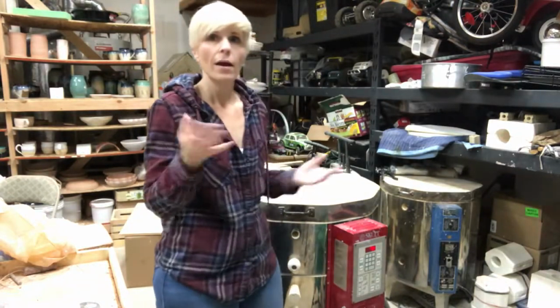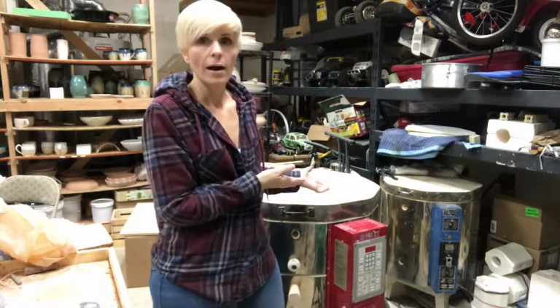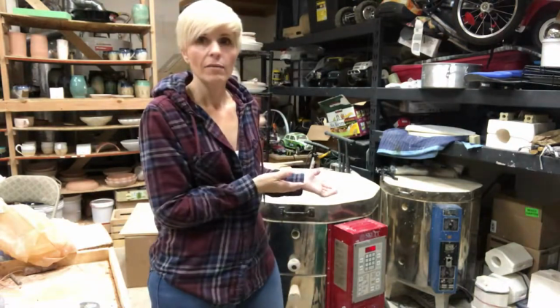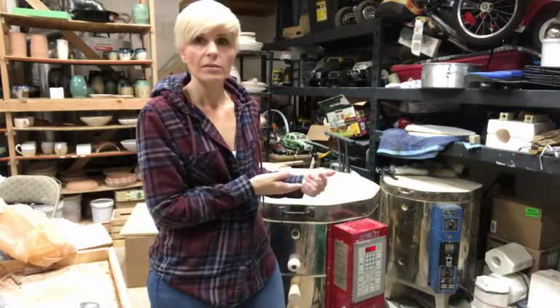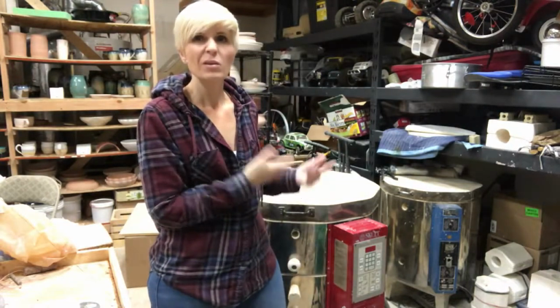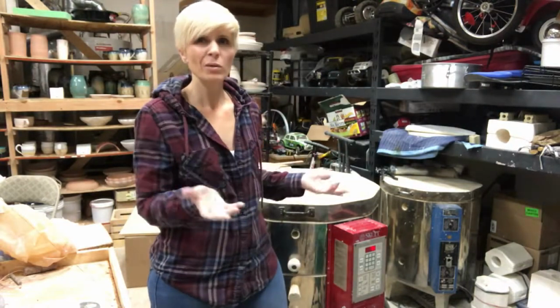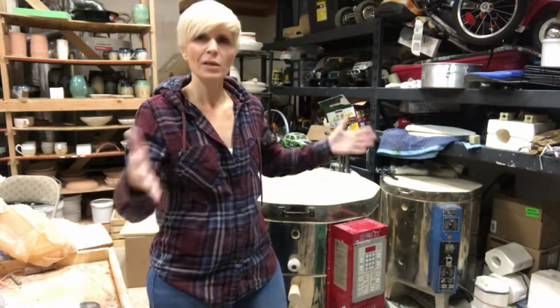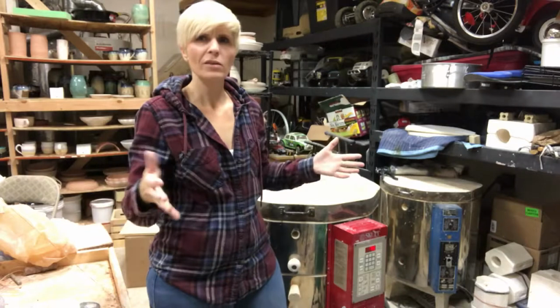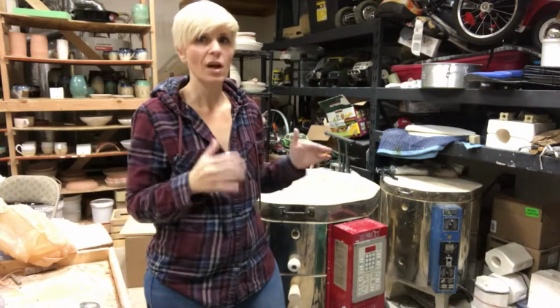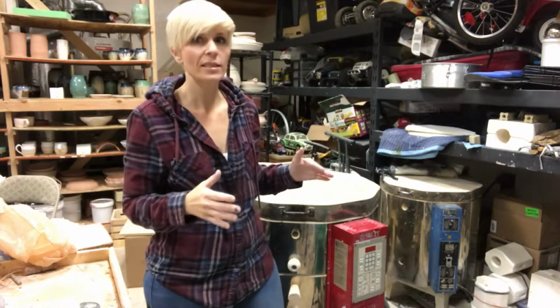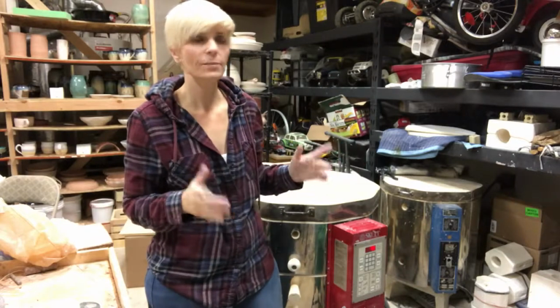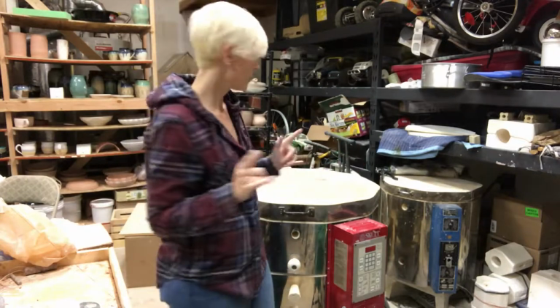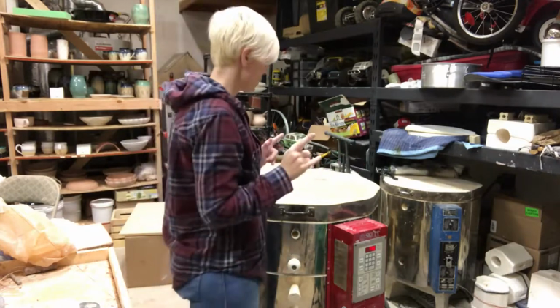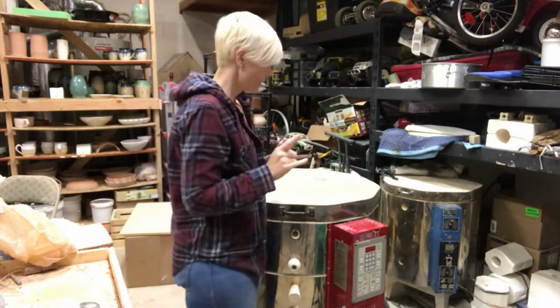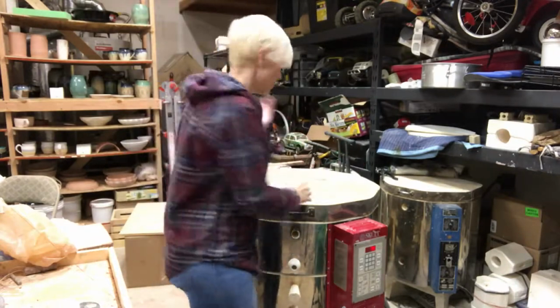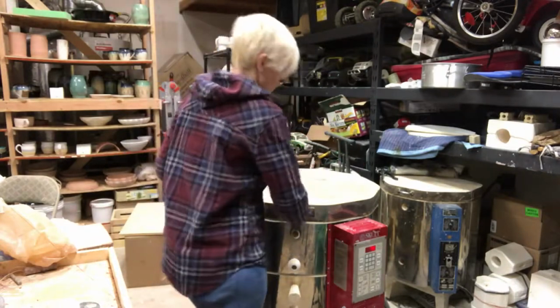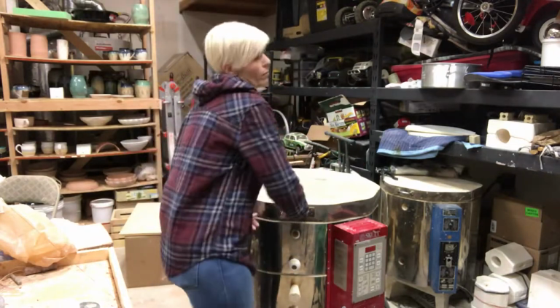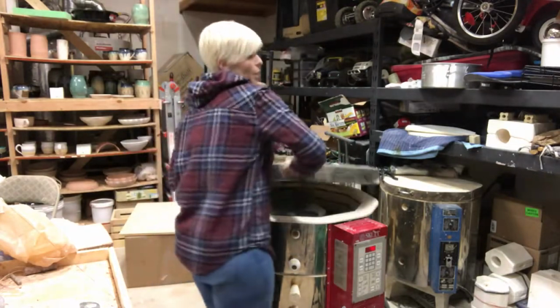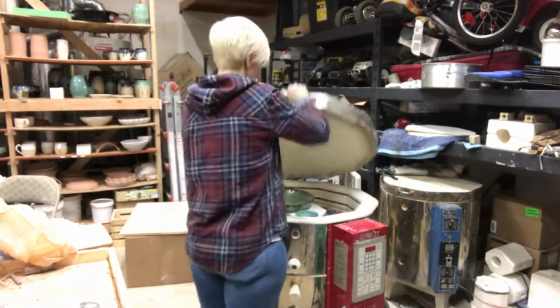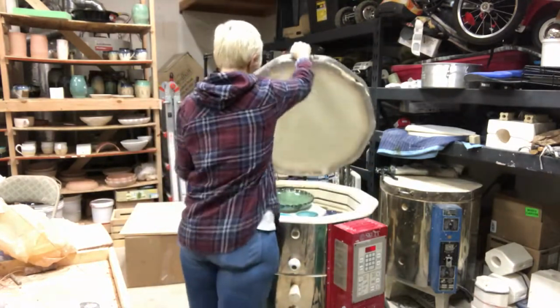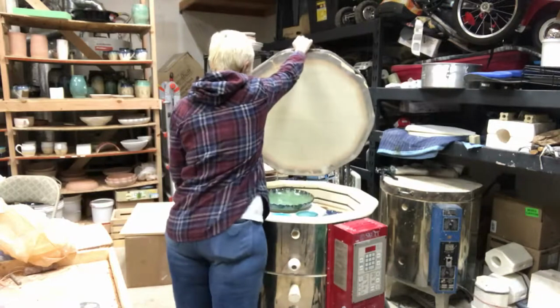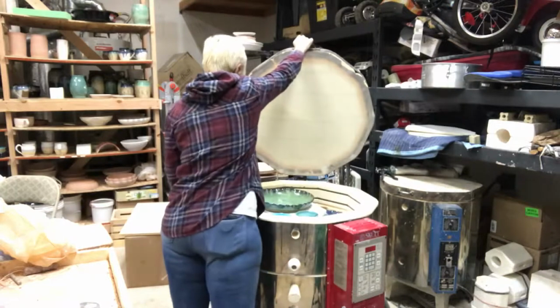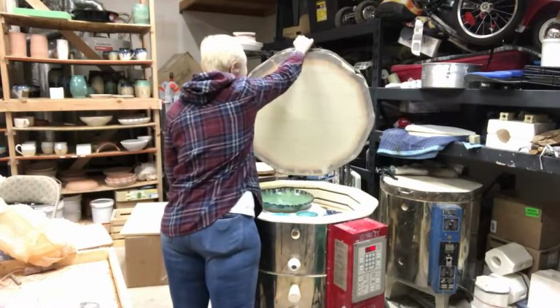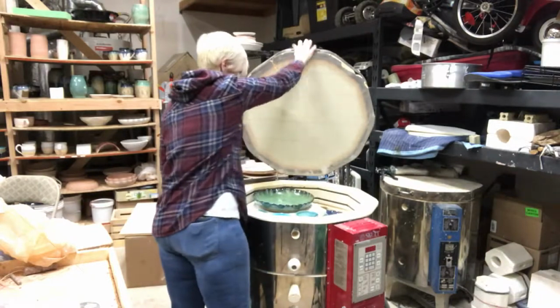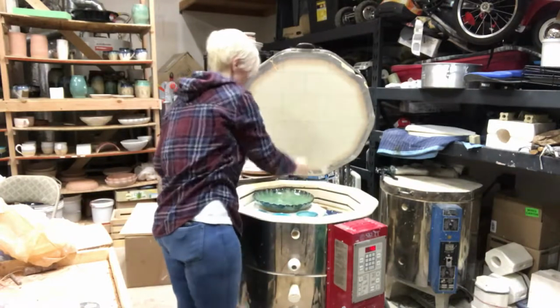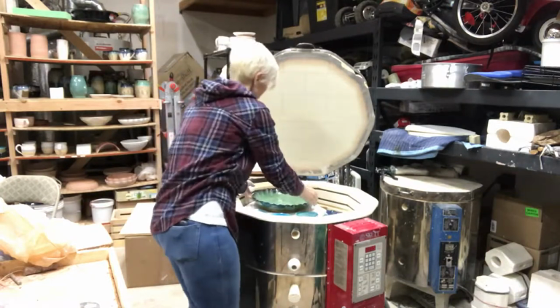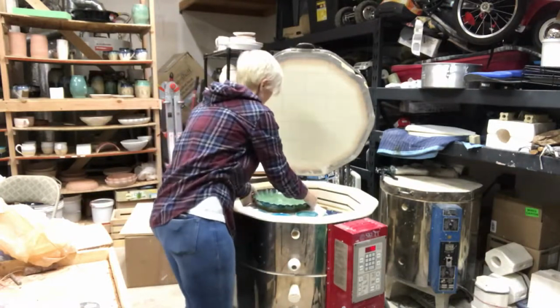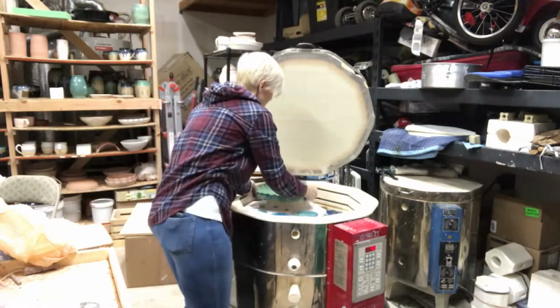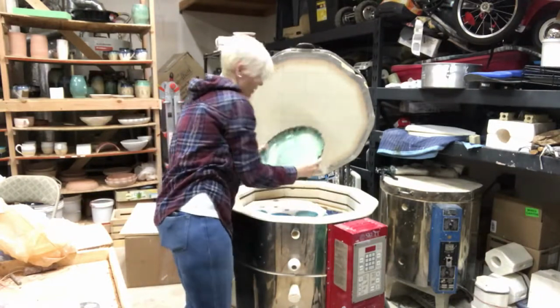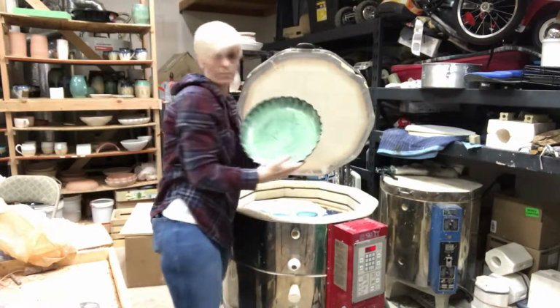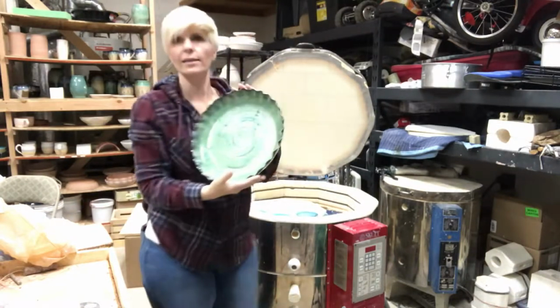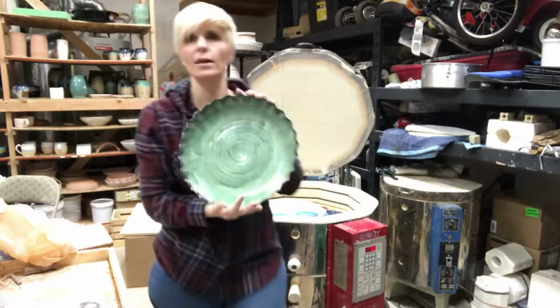I have another kiln unload. It's mostly bigger platters so there's not a ton in here. Alright, here we go.